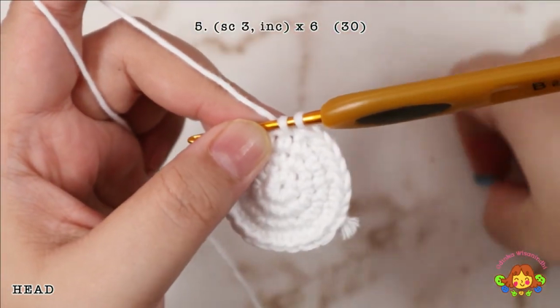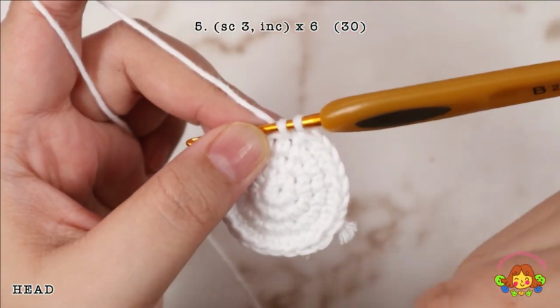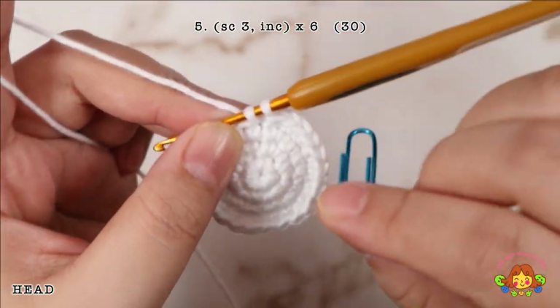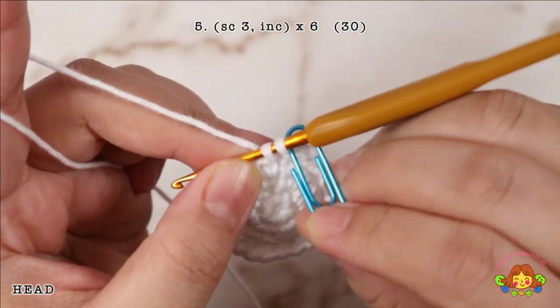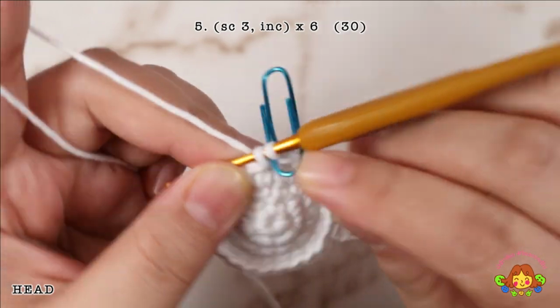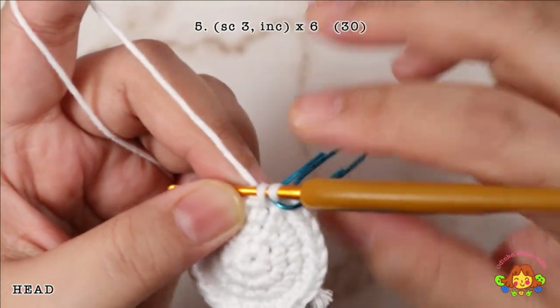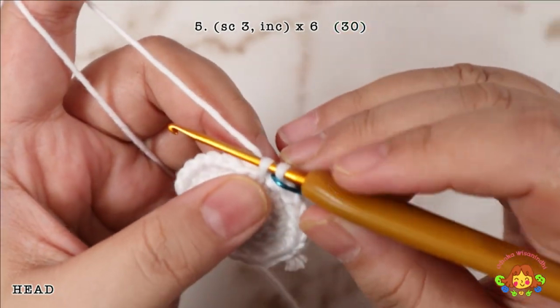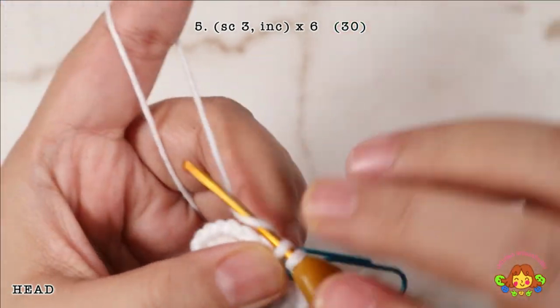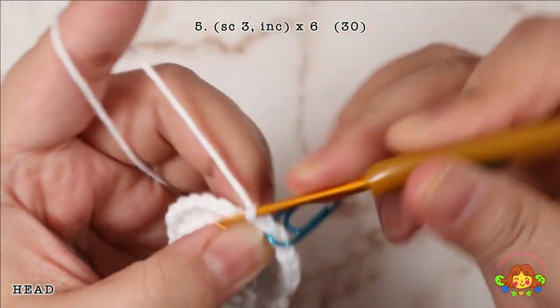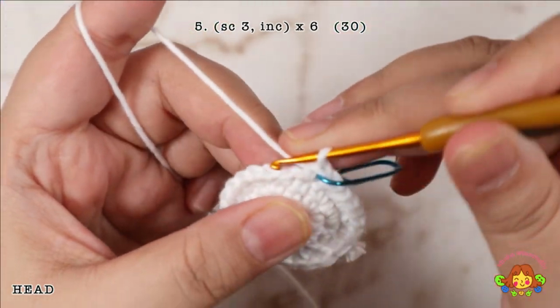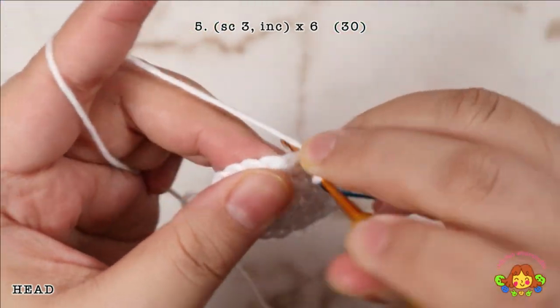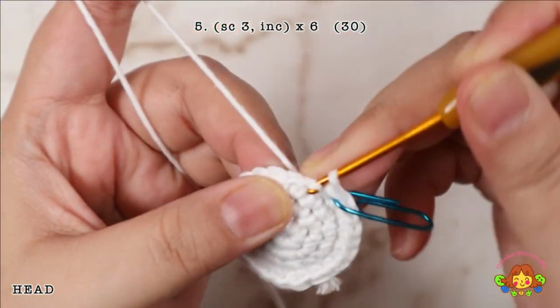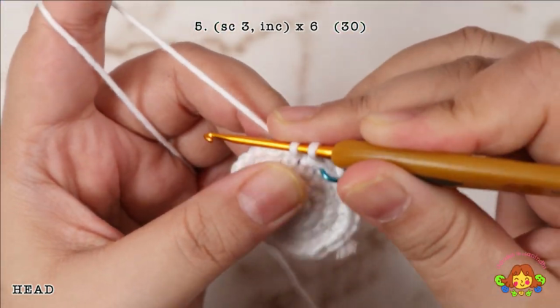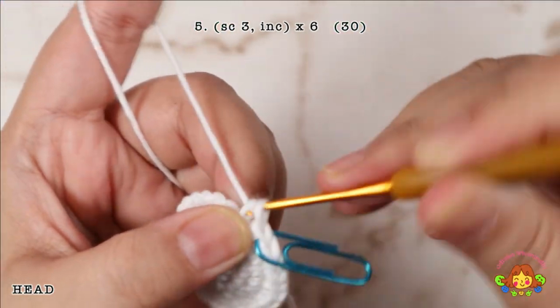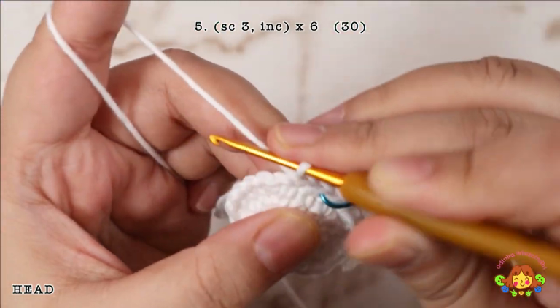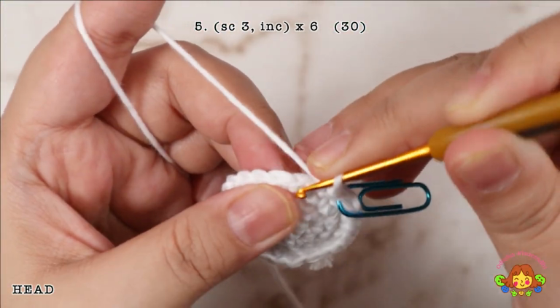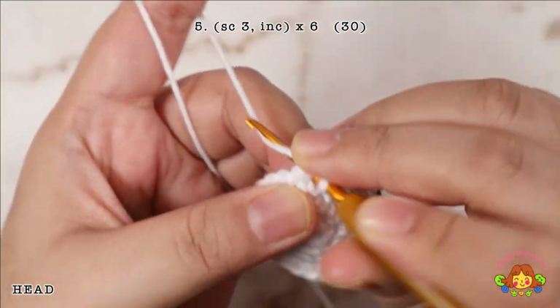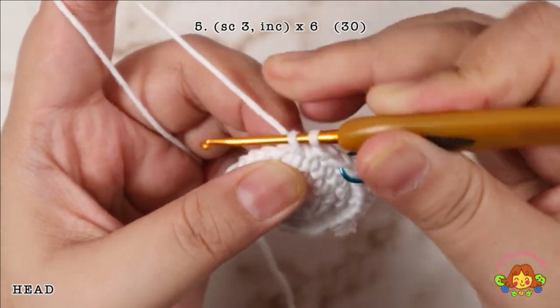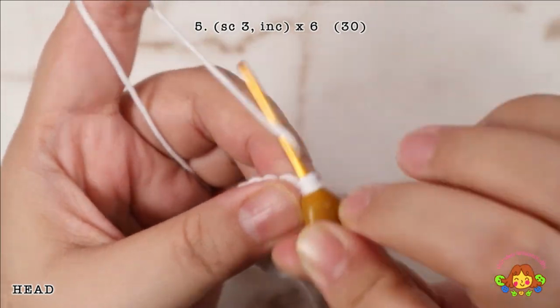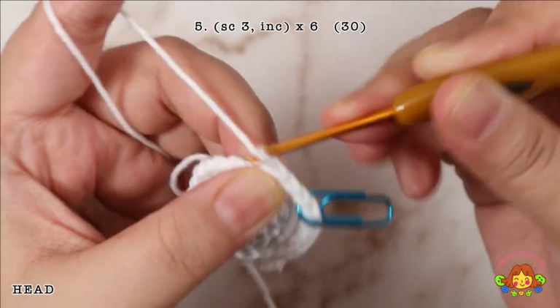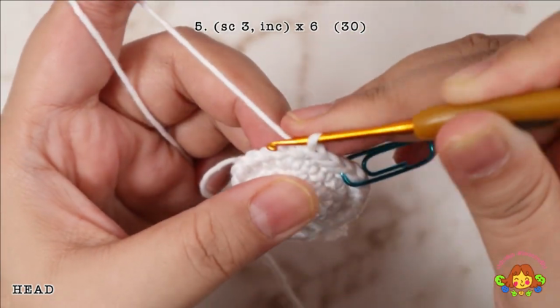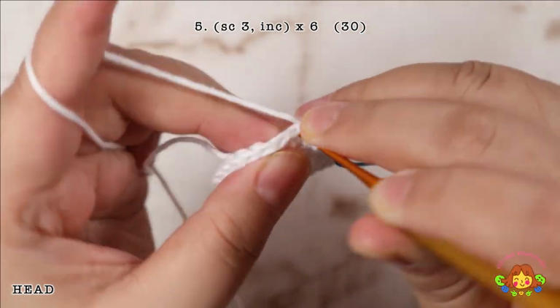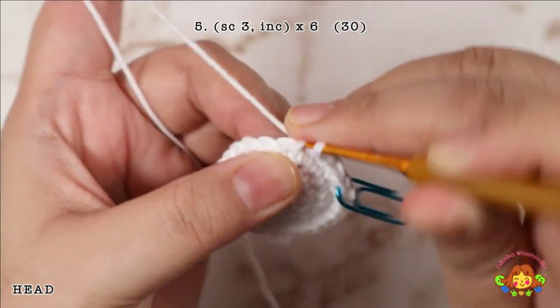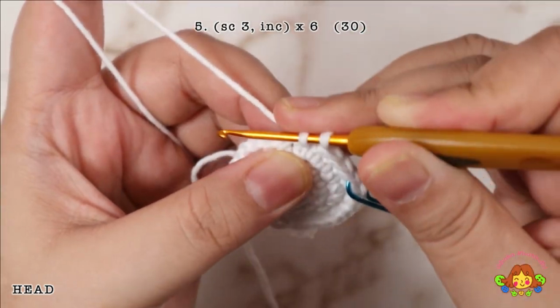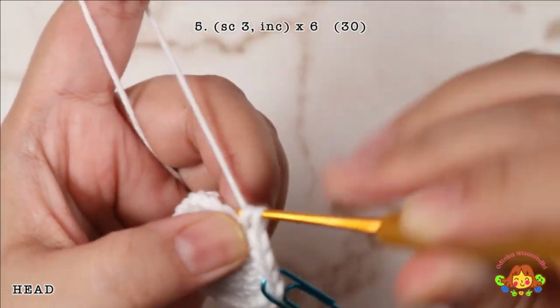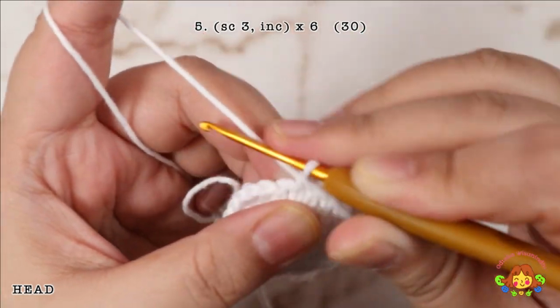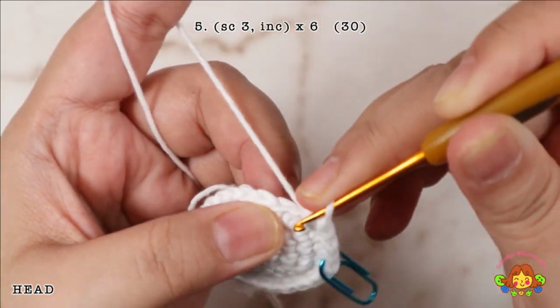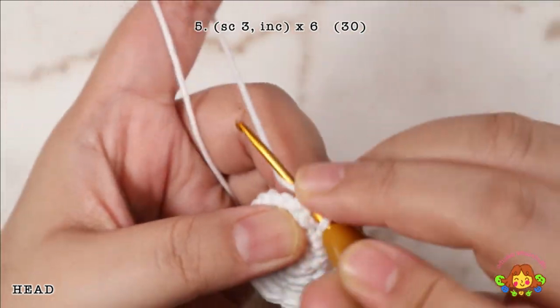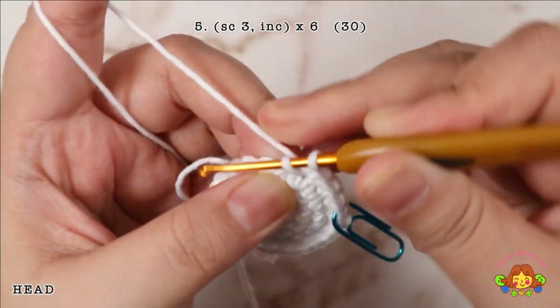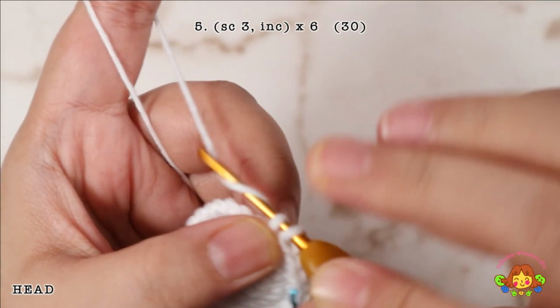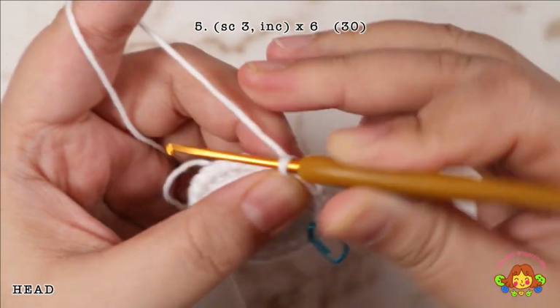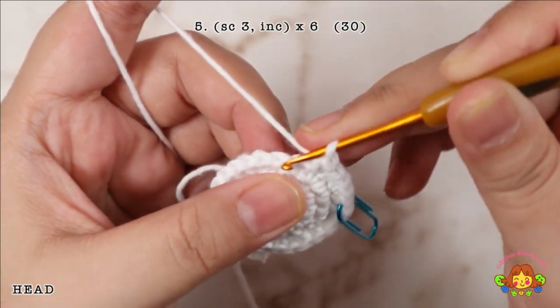Round 5: make 3 single crochets and then followed by an increase in the fourth stitch. Repeat 6 times. You will end up with 30 single crochets.